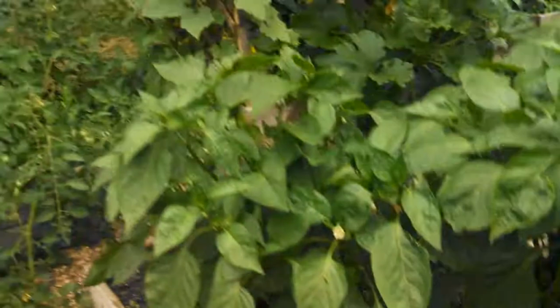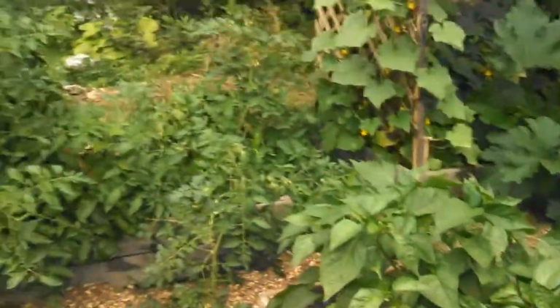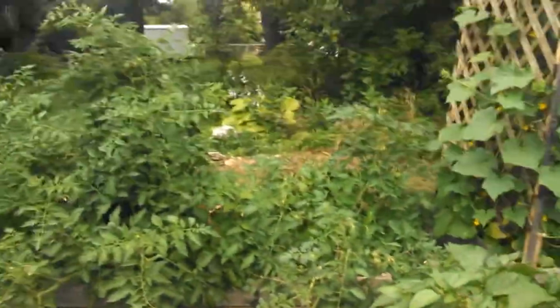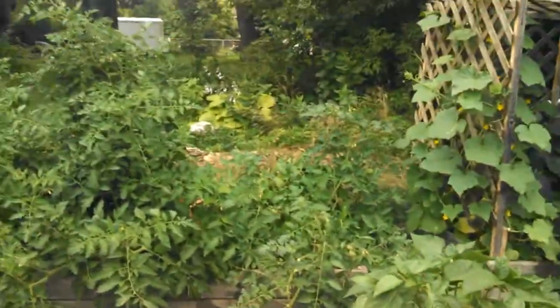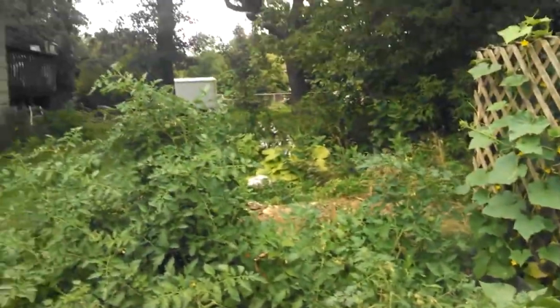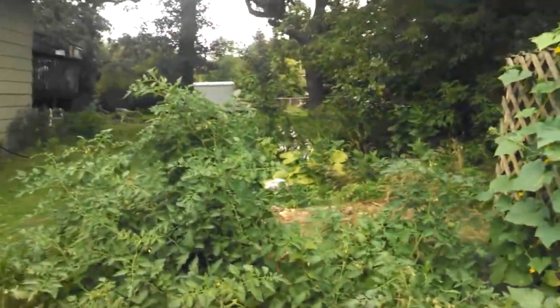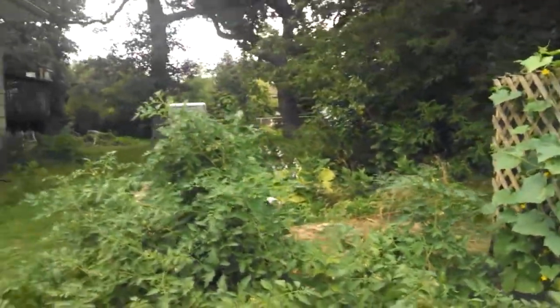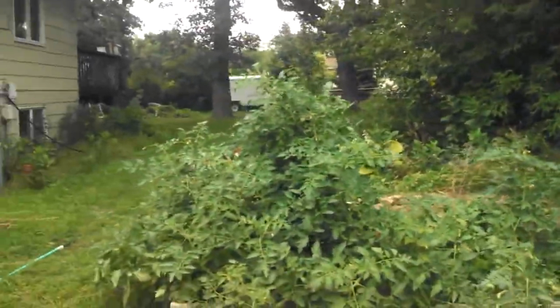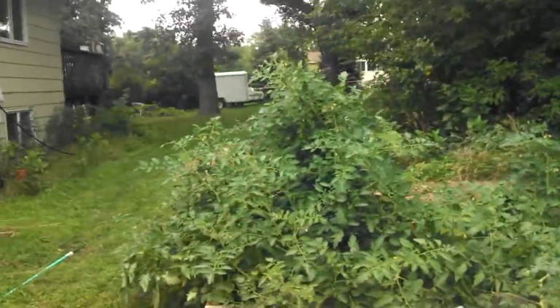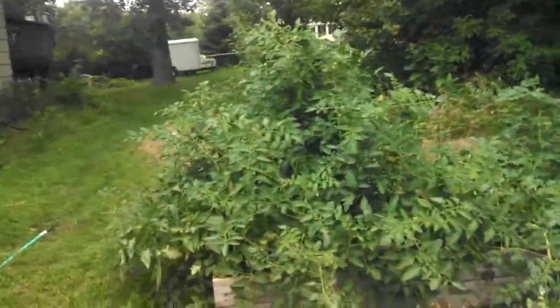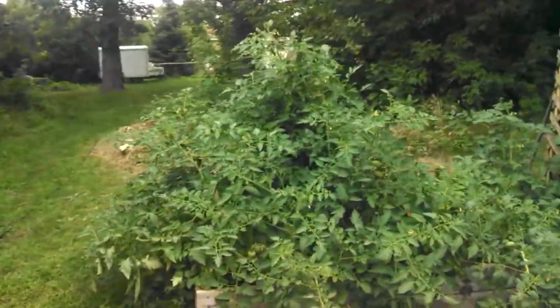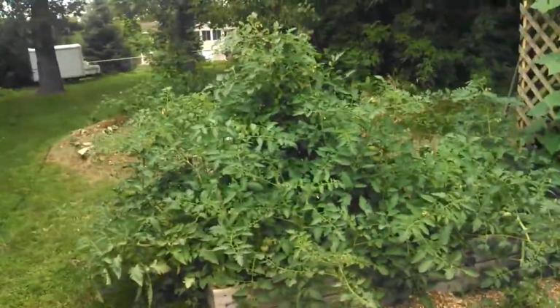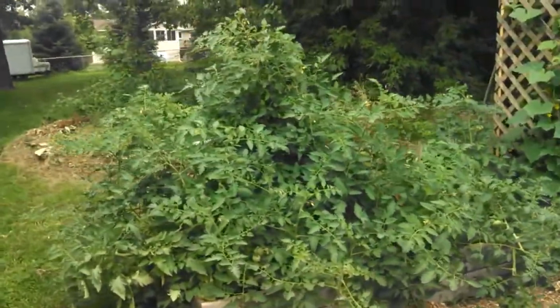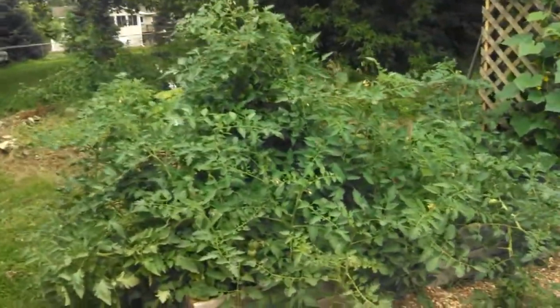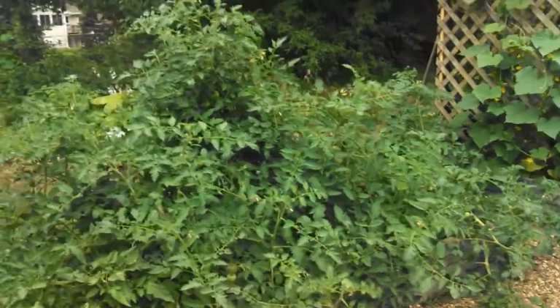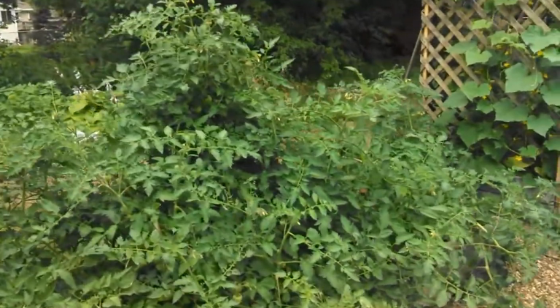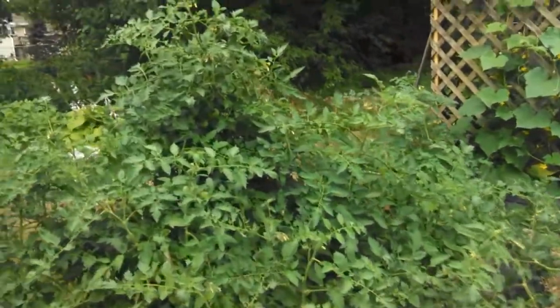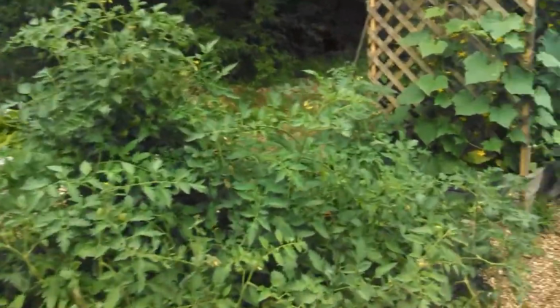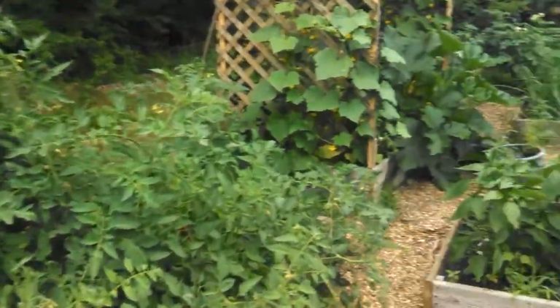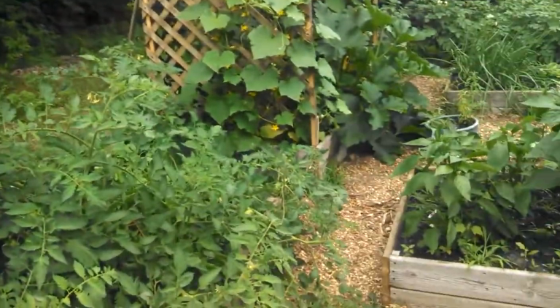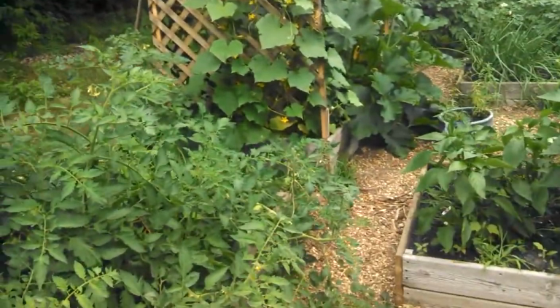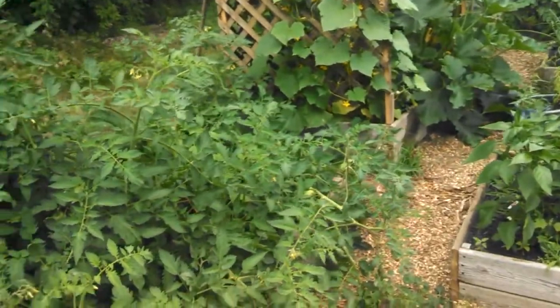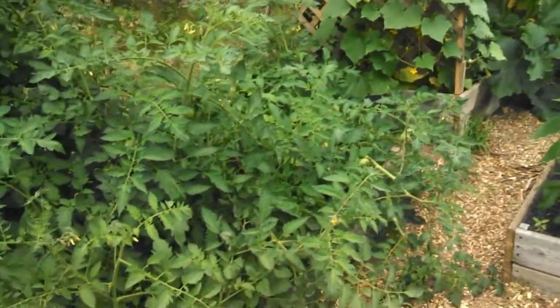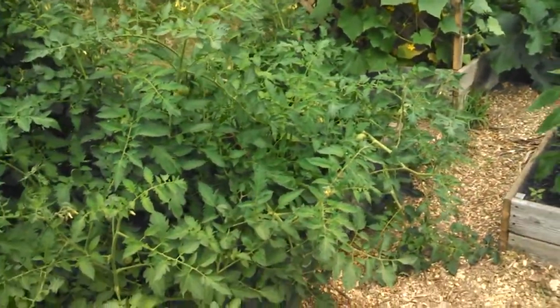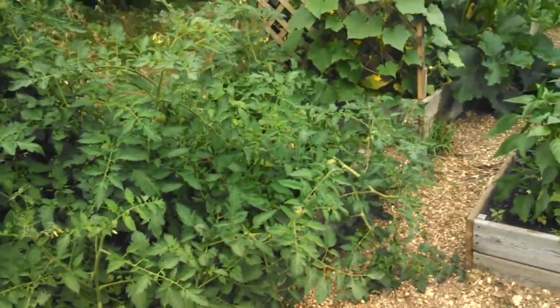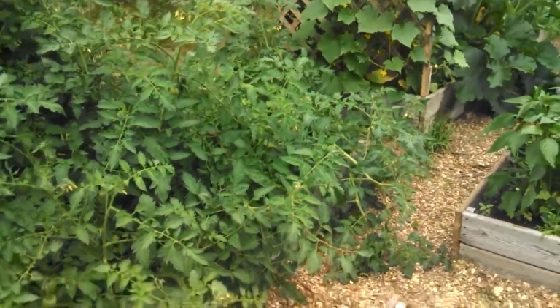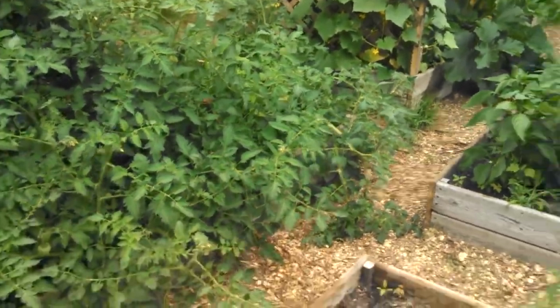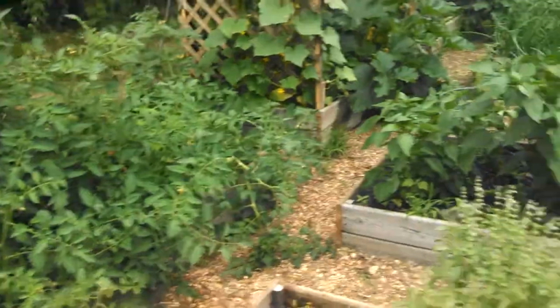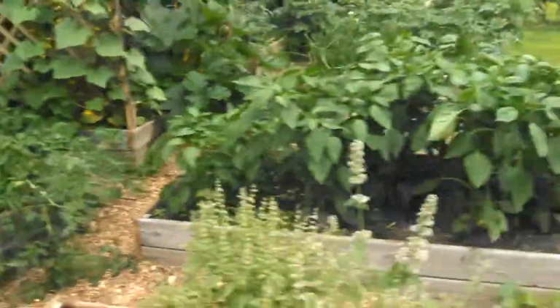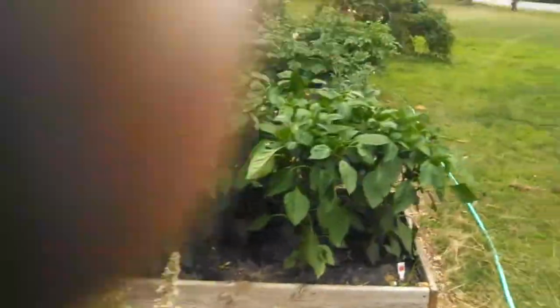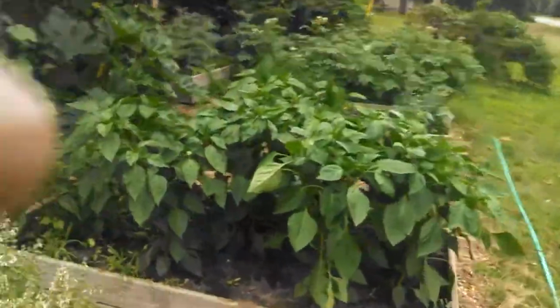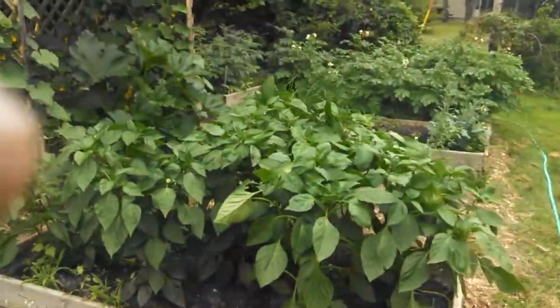My tomatoes absolutely went crazy this year. I got one of them staked up and all the other ones are laying down because I didn't stake those up, so I'll have to get another stake.